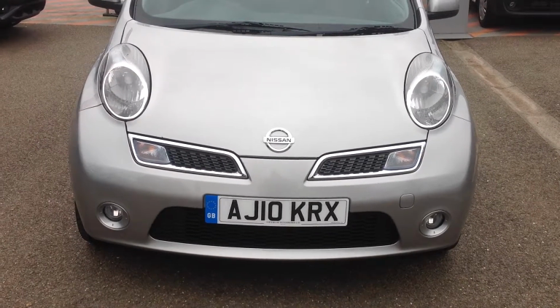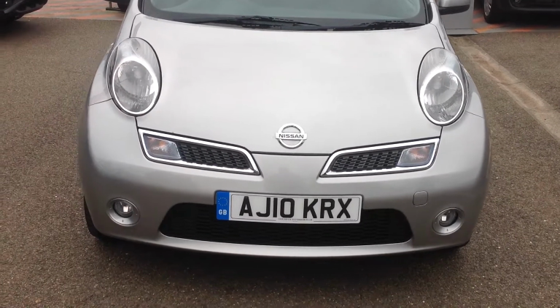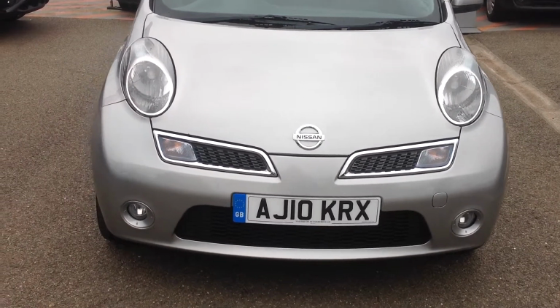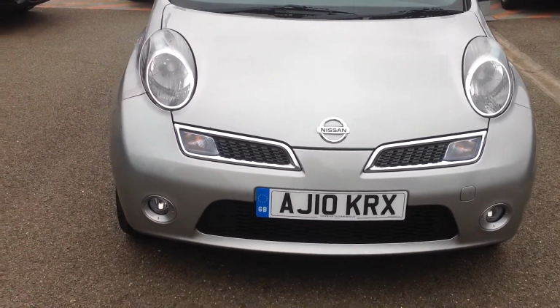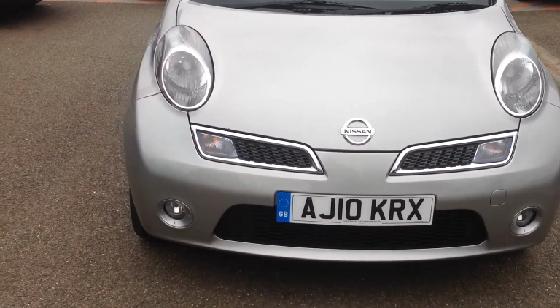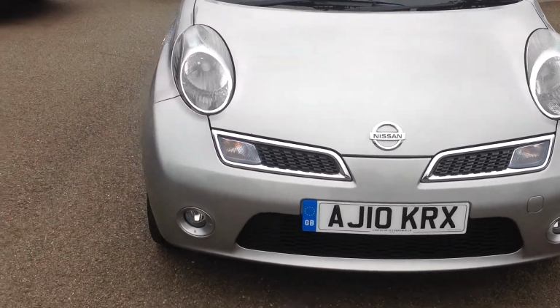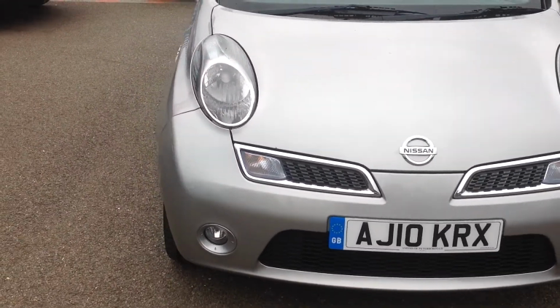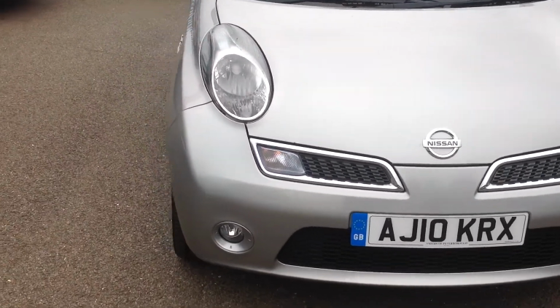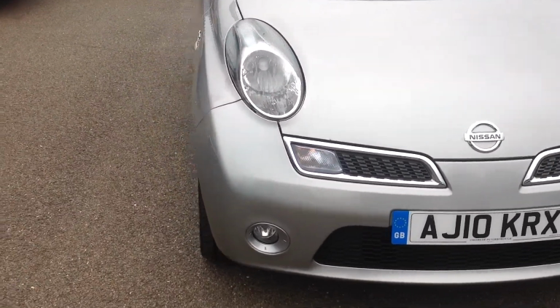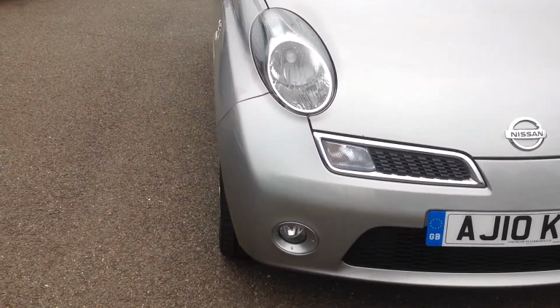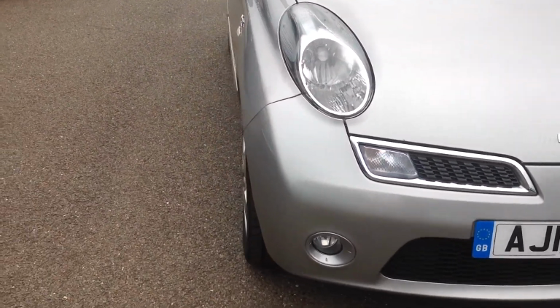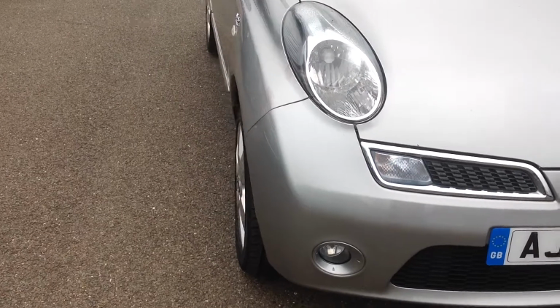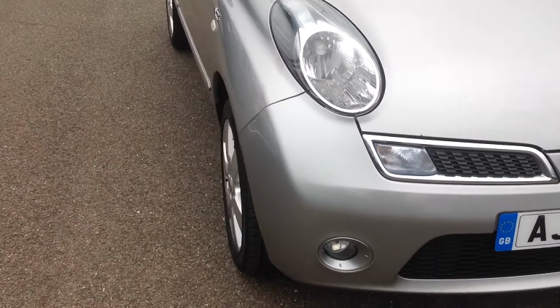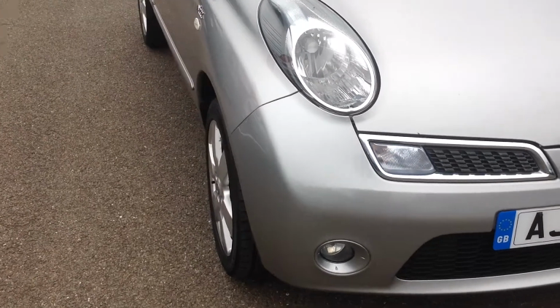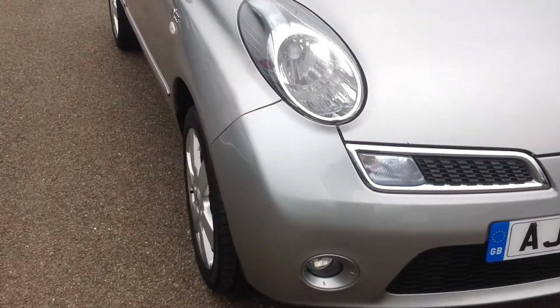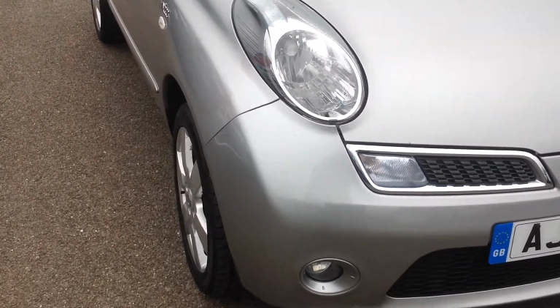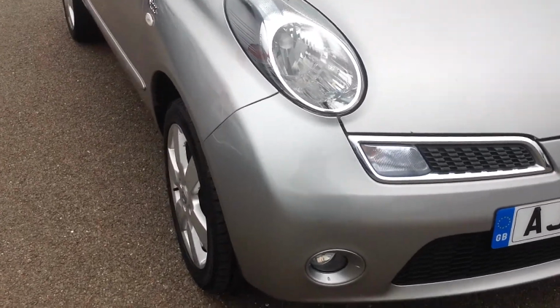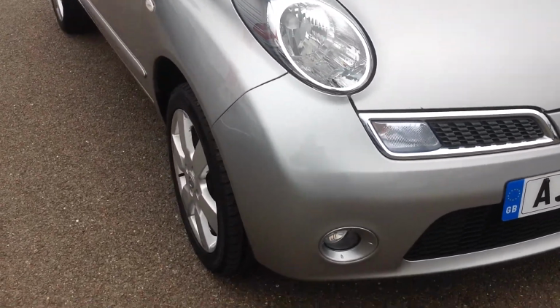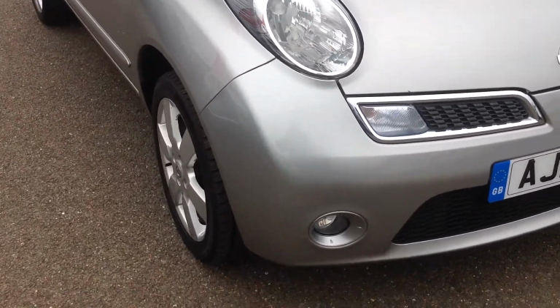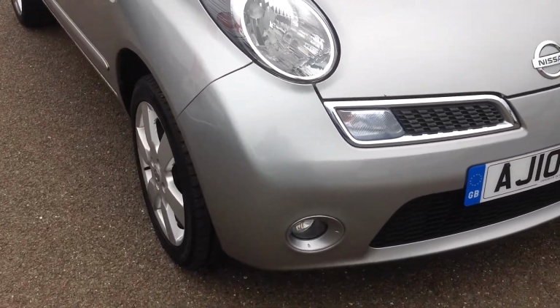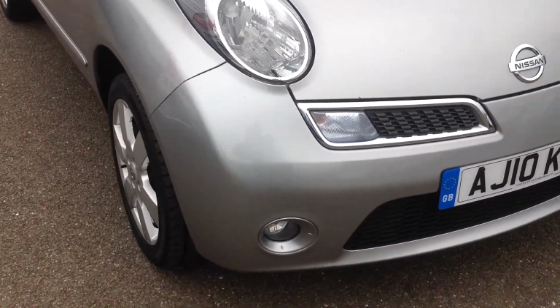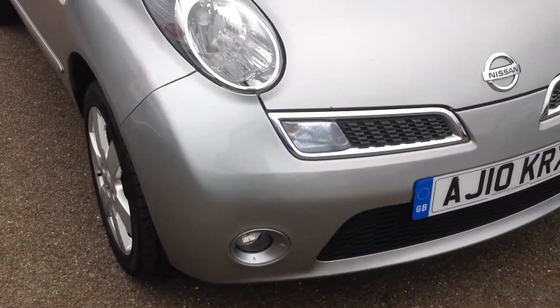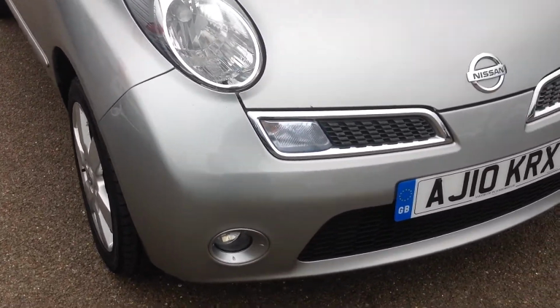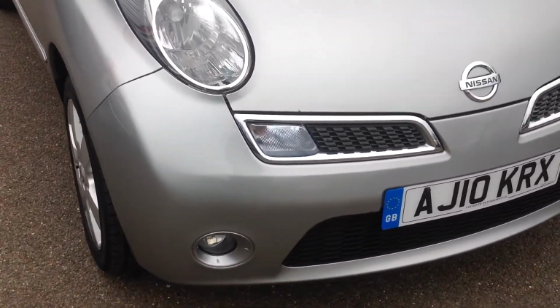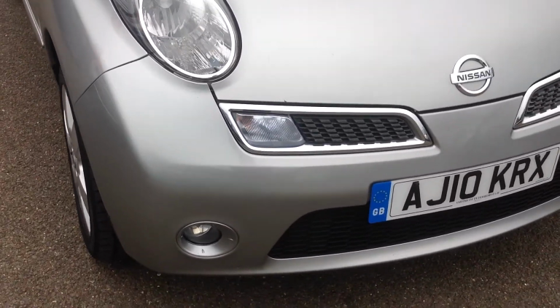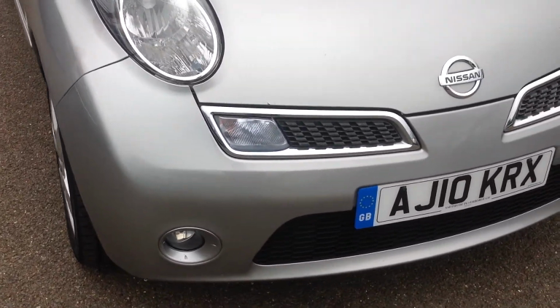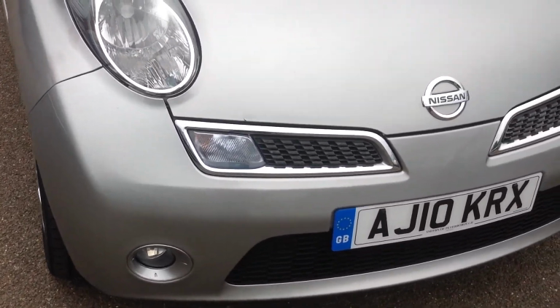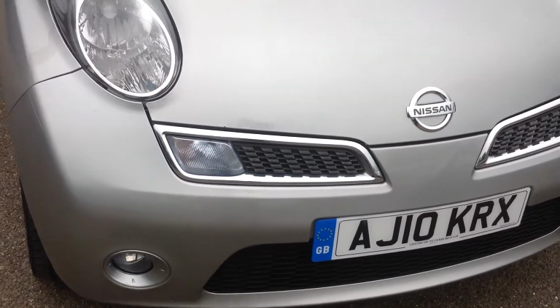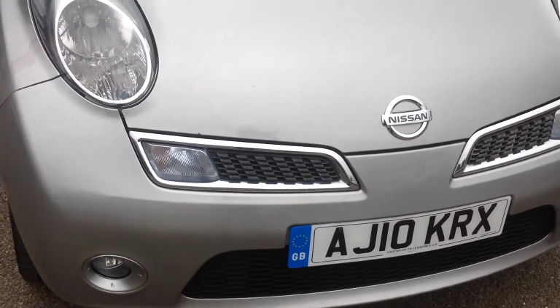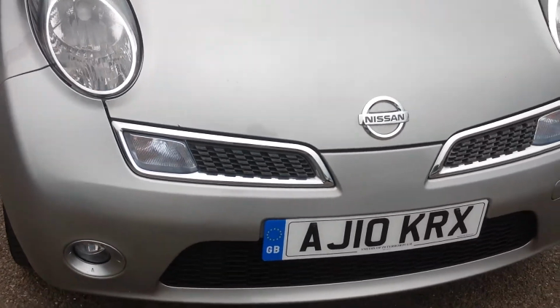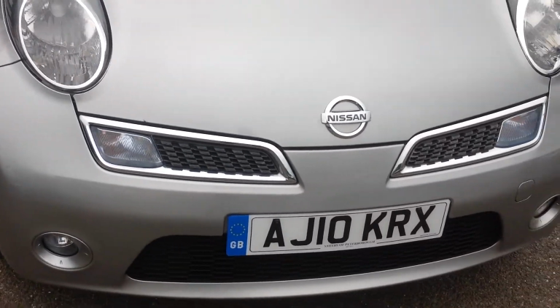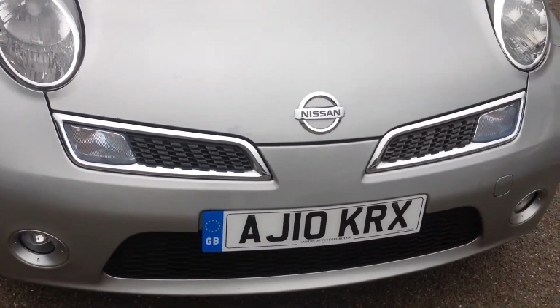As we walk to the front of the vehicle you'll see there's no major scuffing to the bumpers — just a few little stone chips on there, but as you would expect.